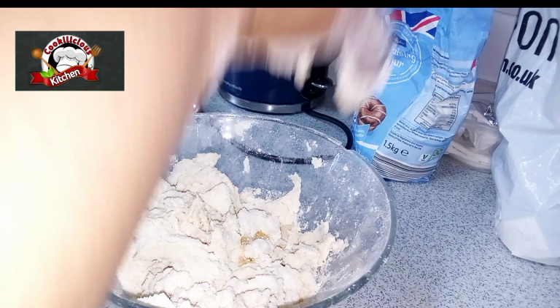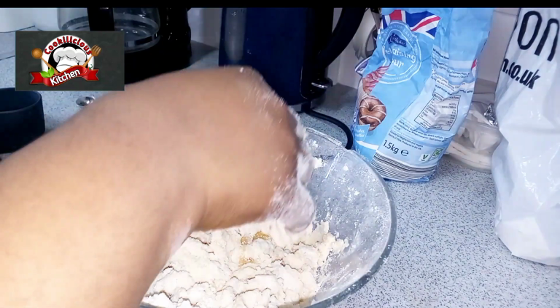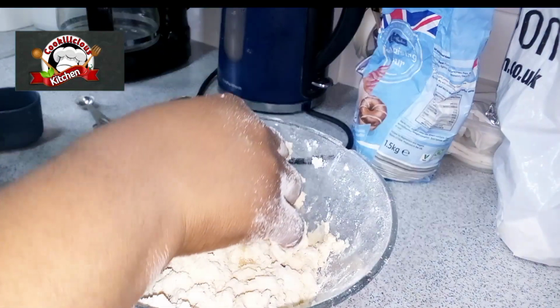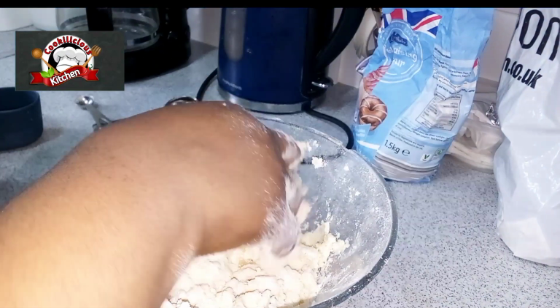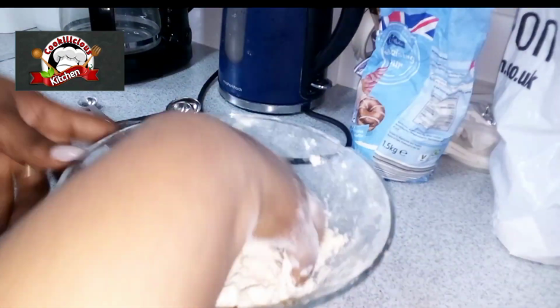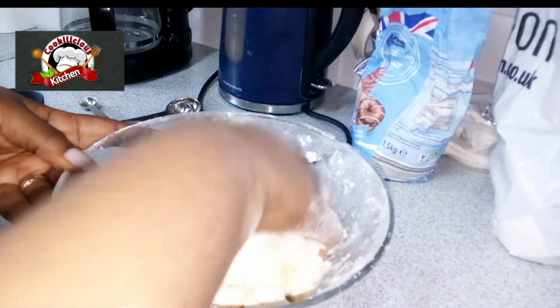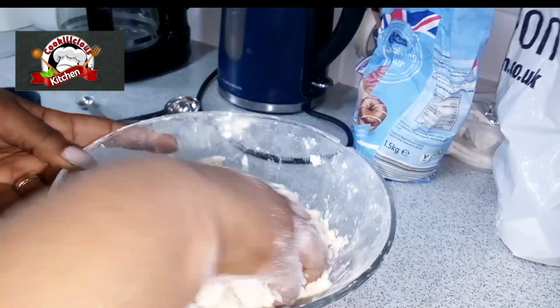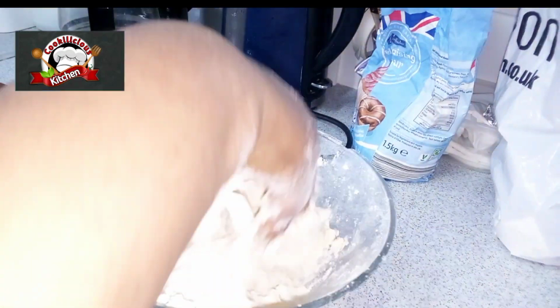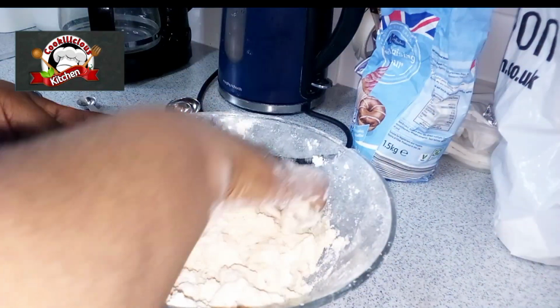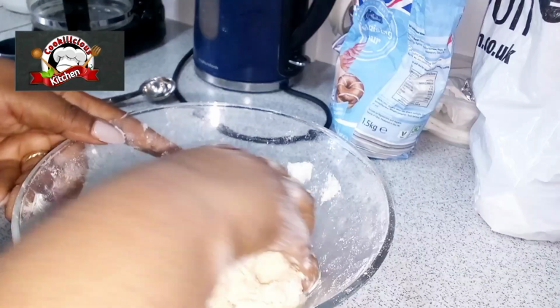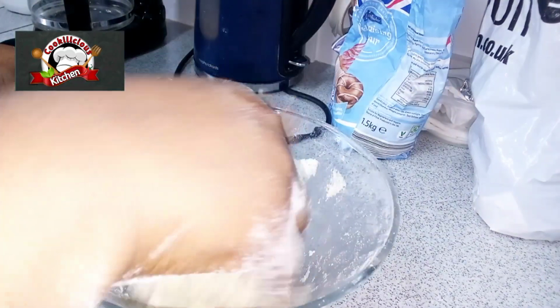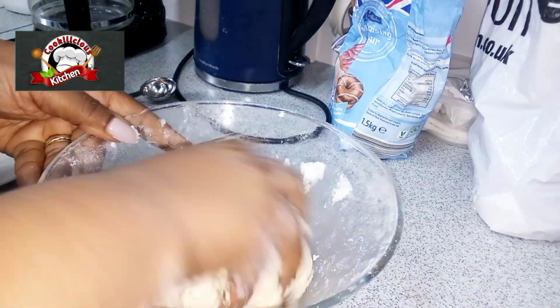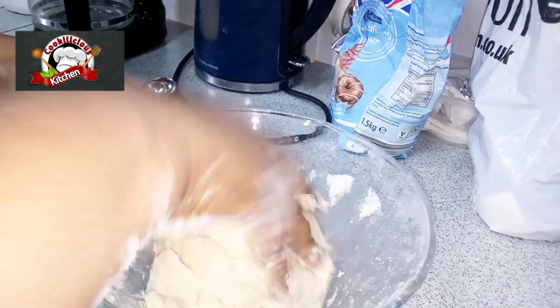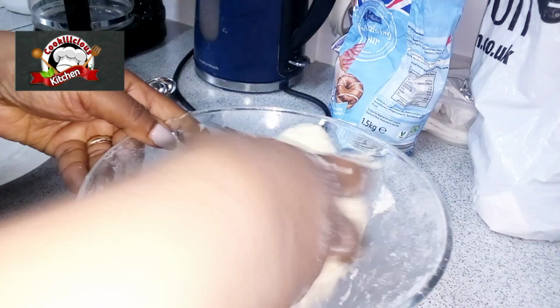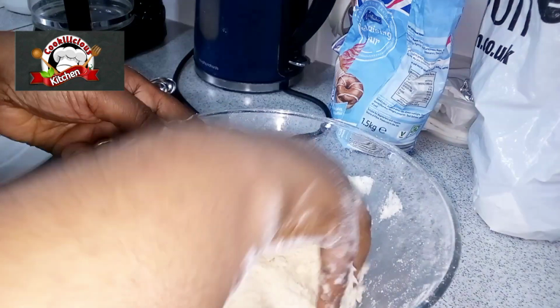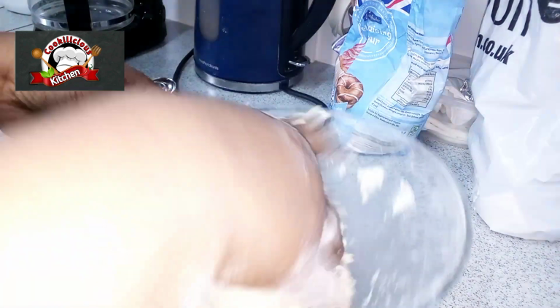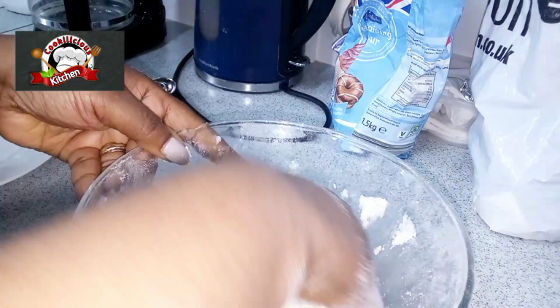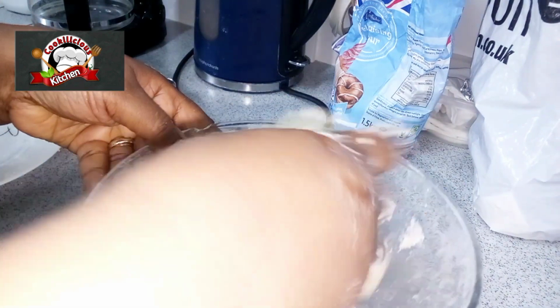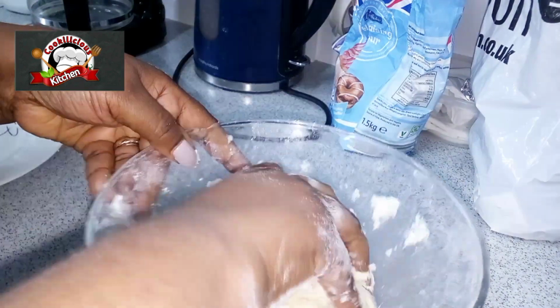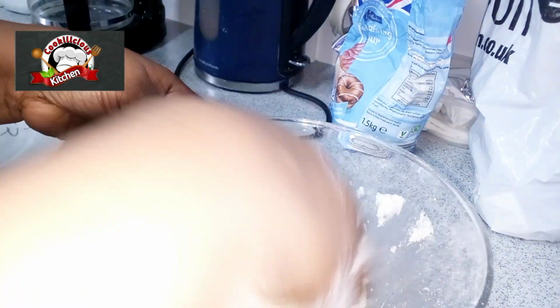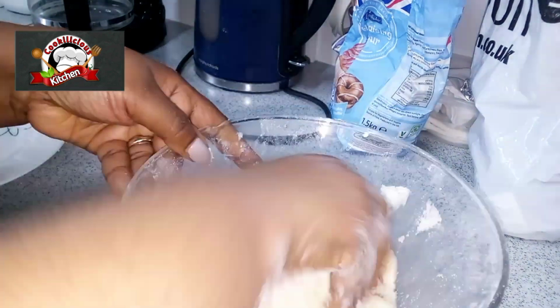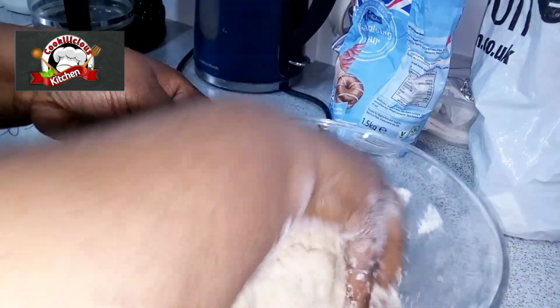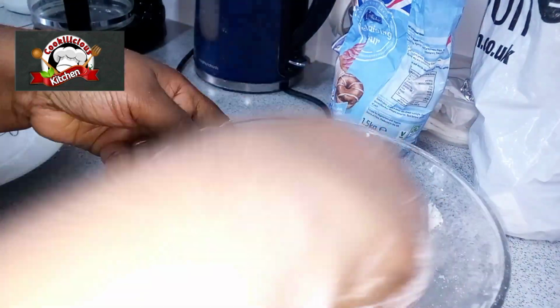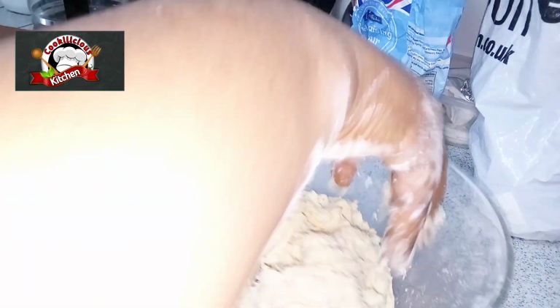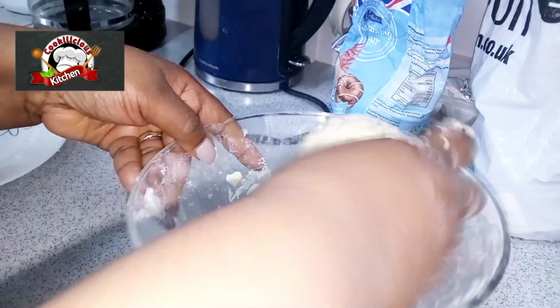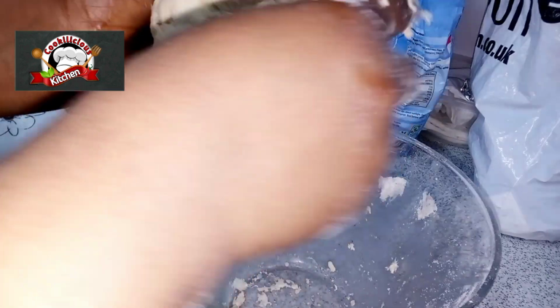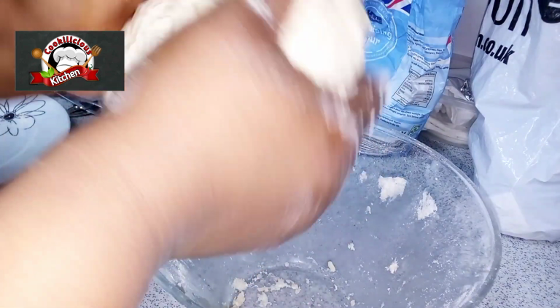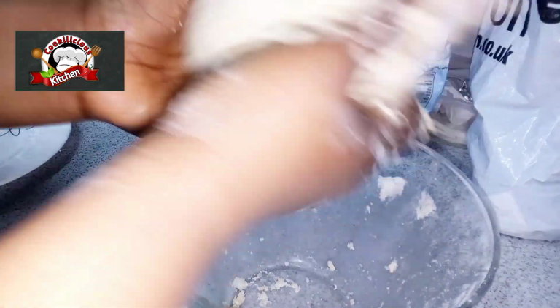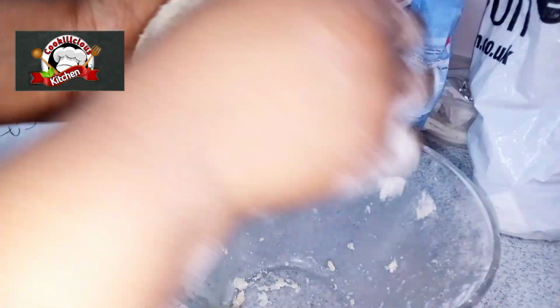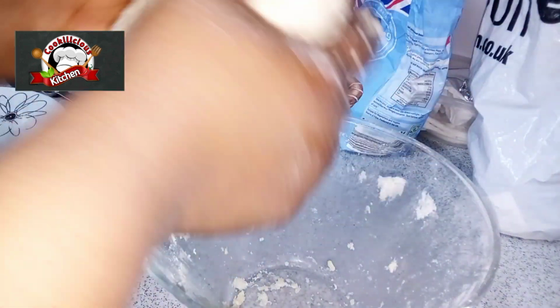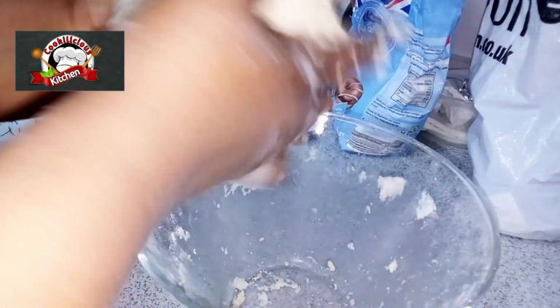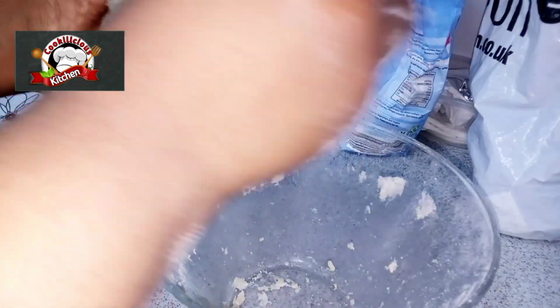We're actually not kneading — we're just pulling together. A little story: my mom, God bless her memory, she always loved fish rolls. I think I learned how to make them from her.